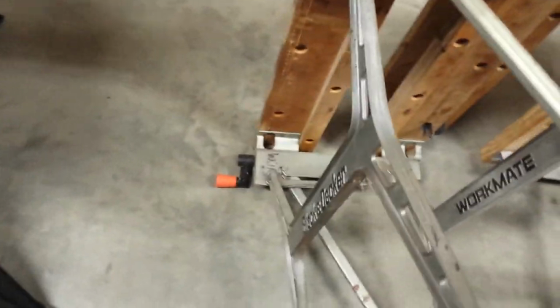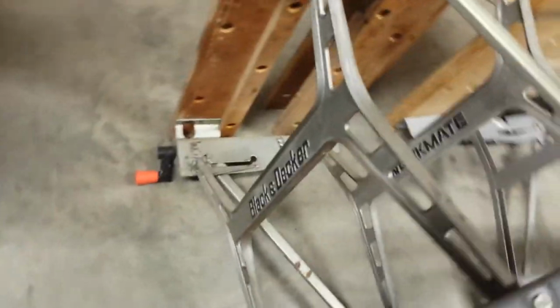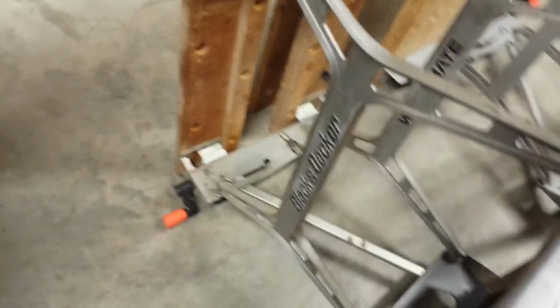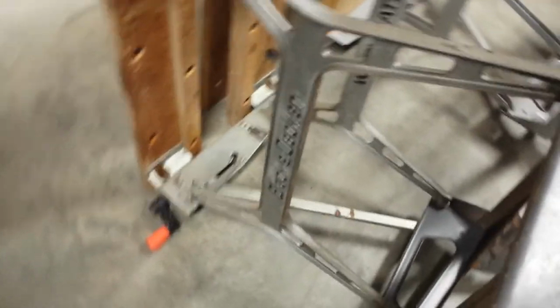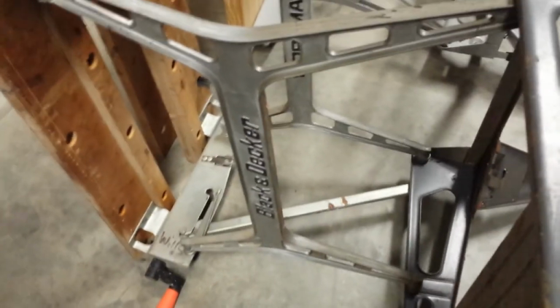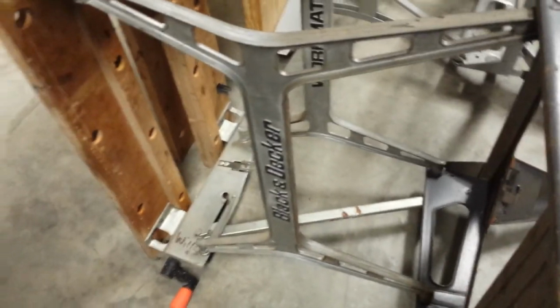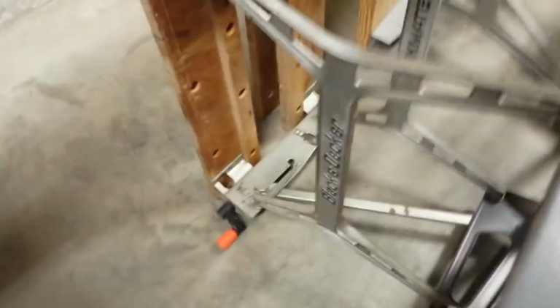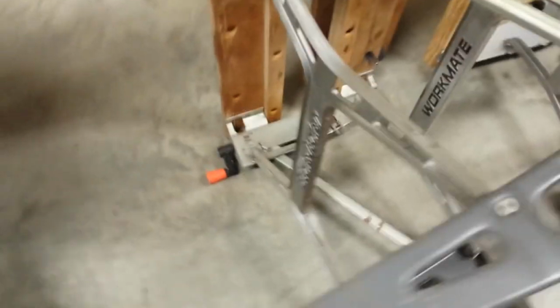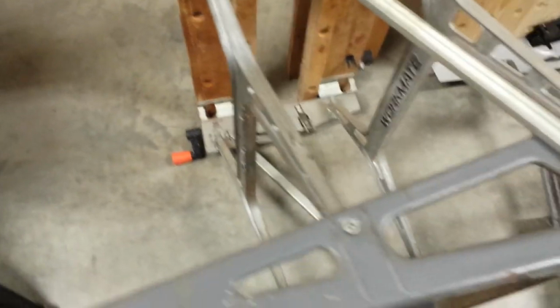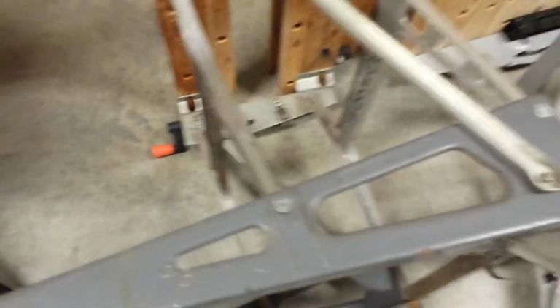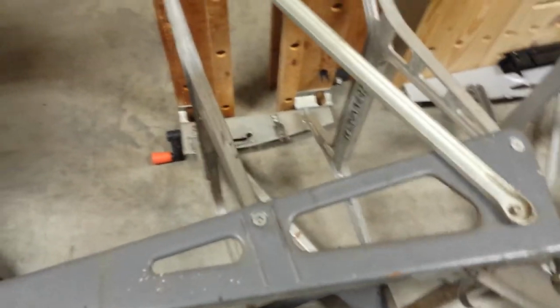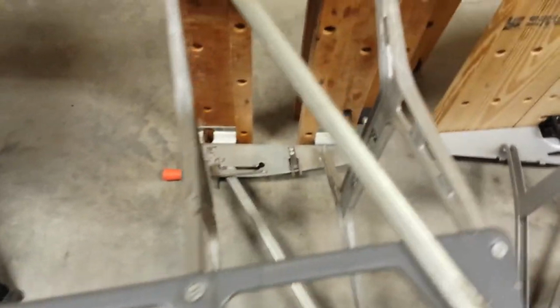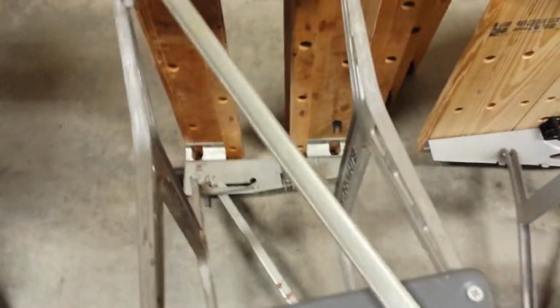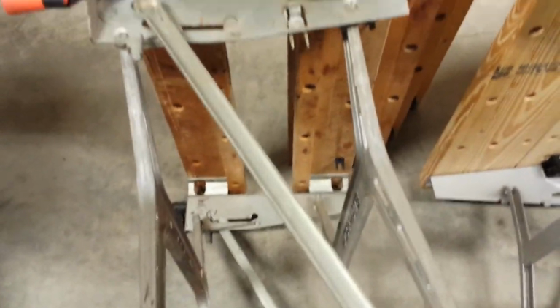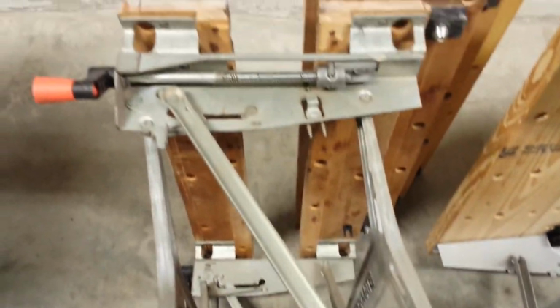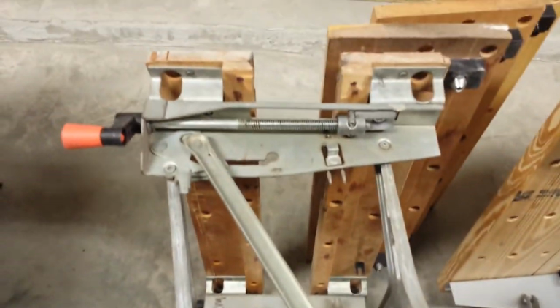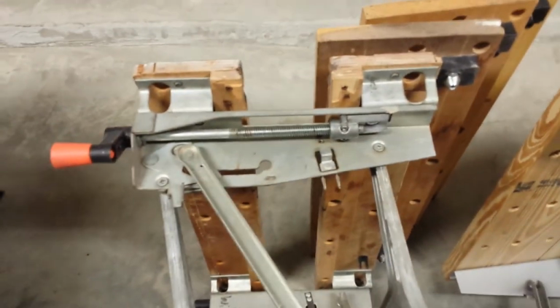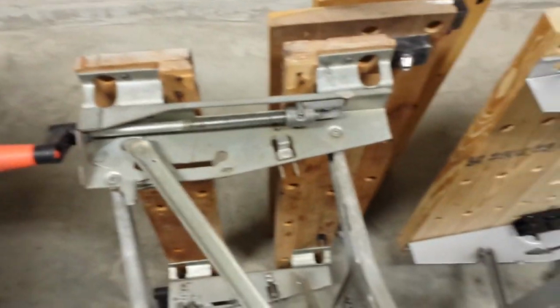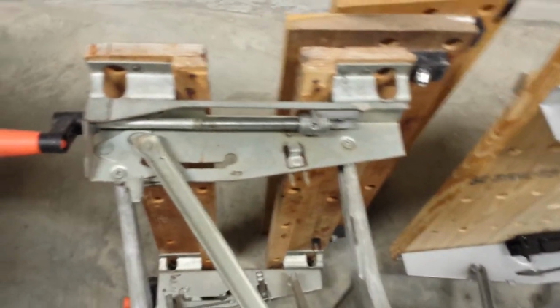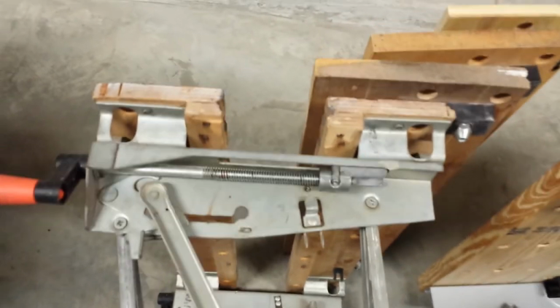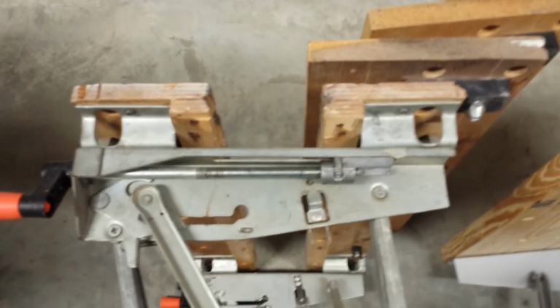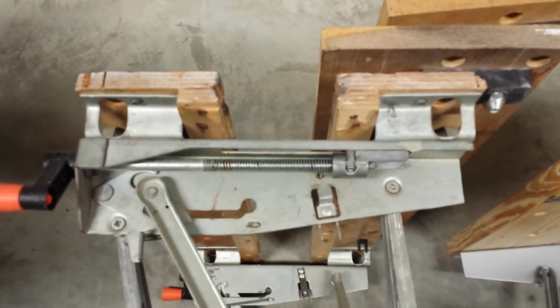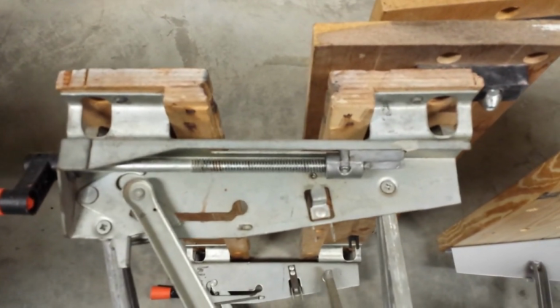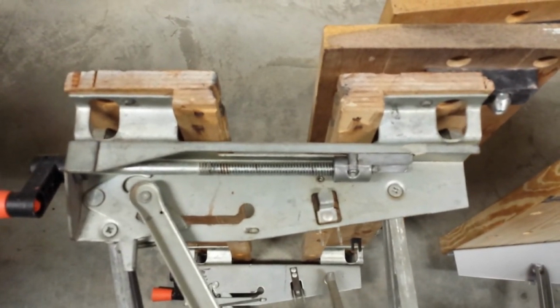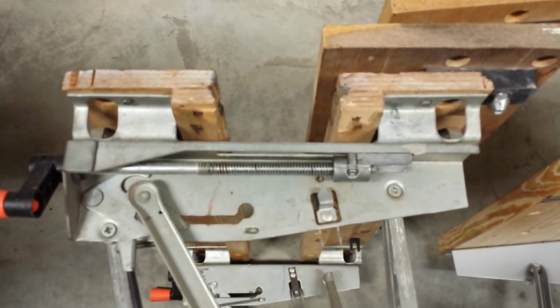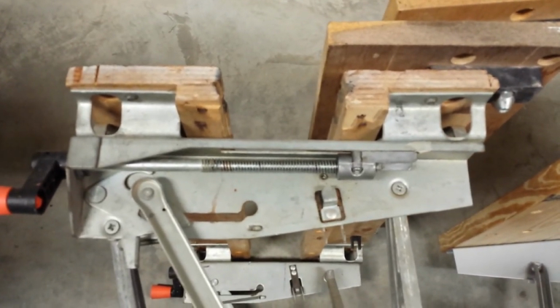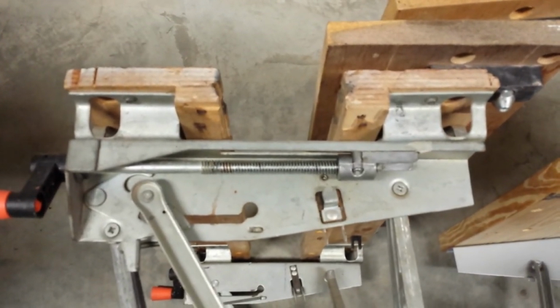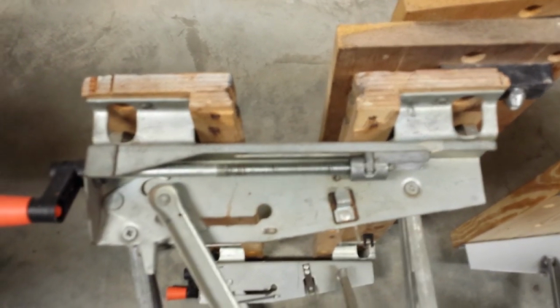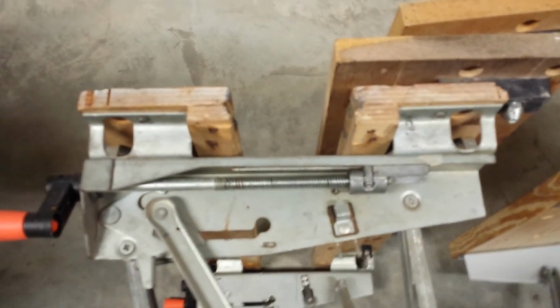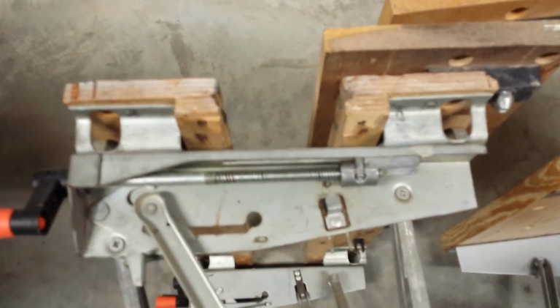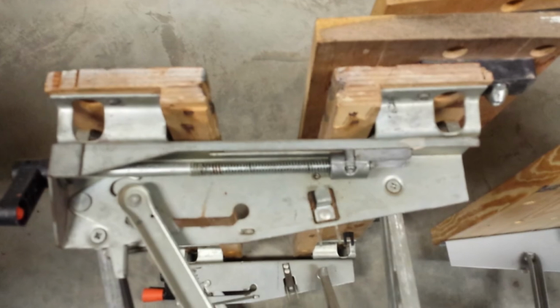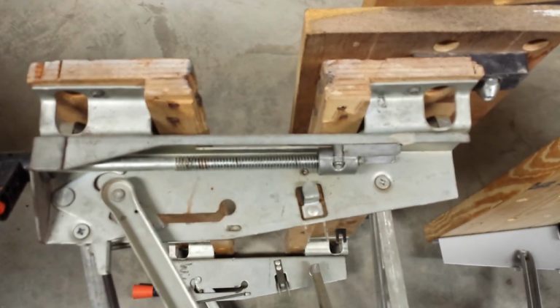It's a very interesting bench. If you like this video, please press like, and if you haven't subscribed already, please do — I have some other videos coming about these benches. I hope this helps you out, and good luck on your projects.